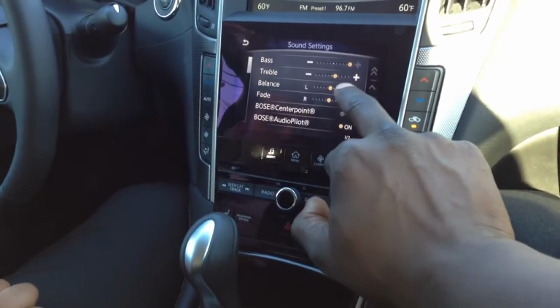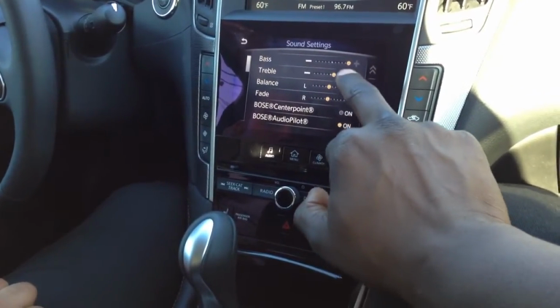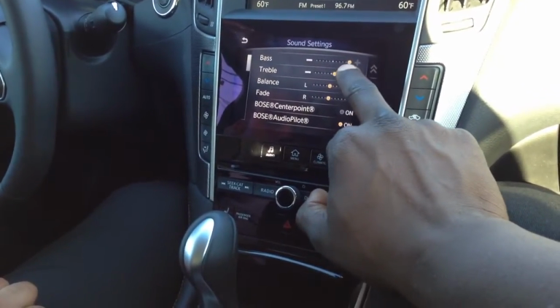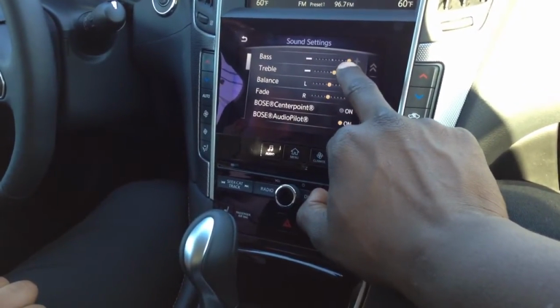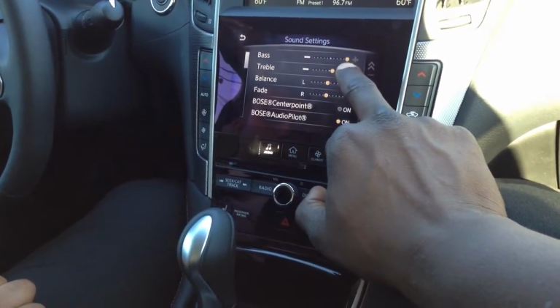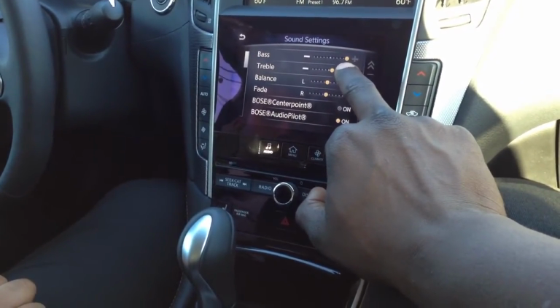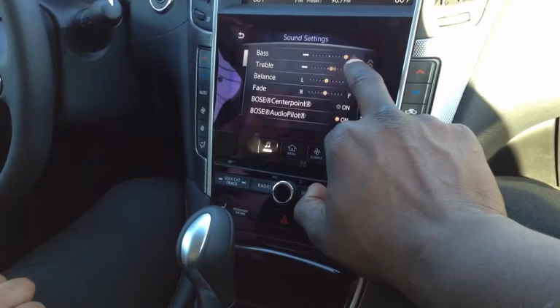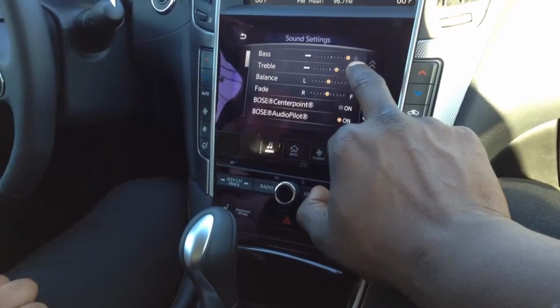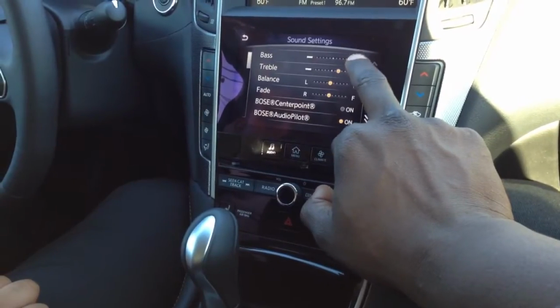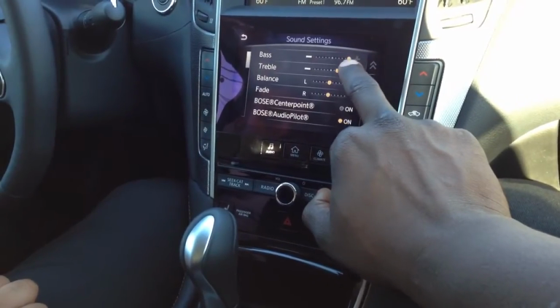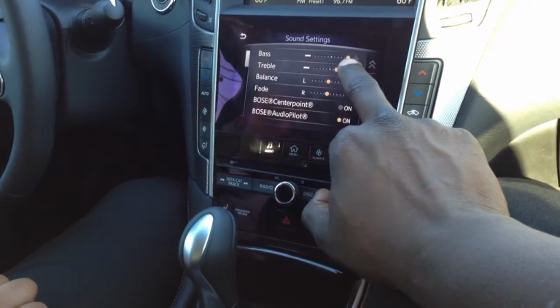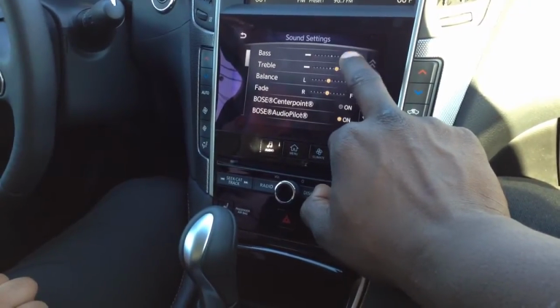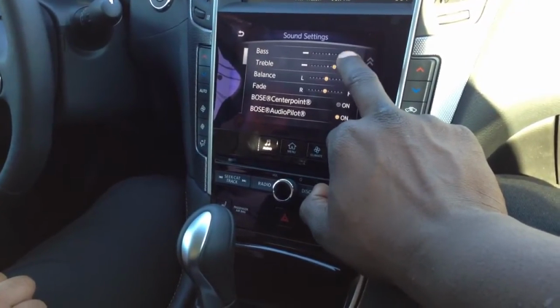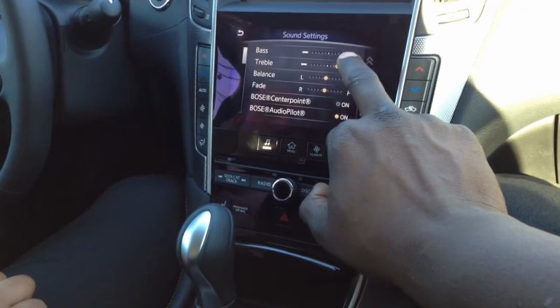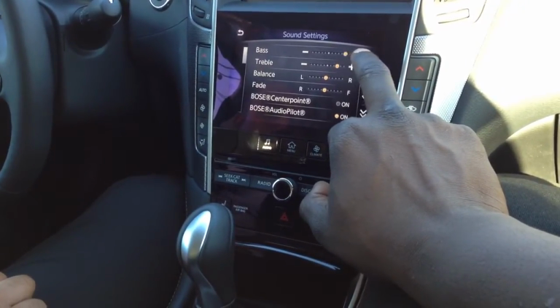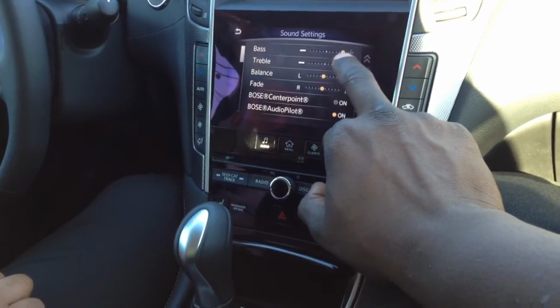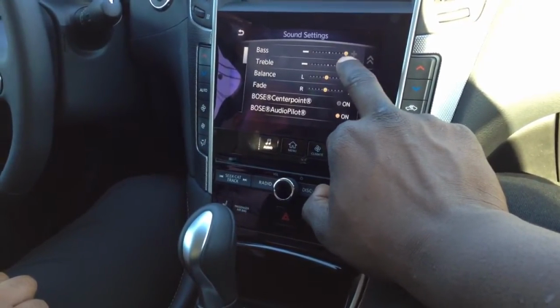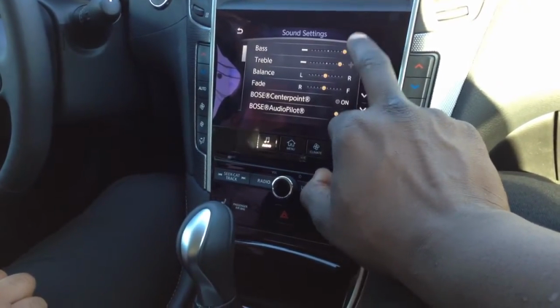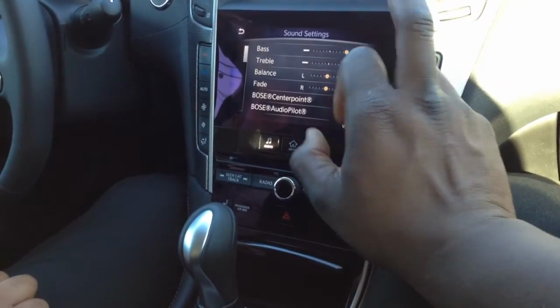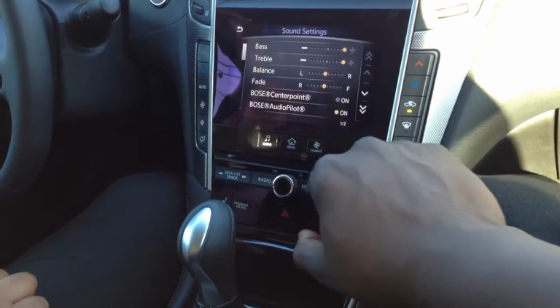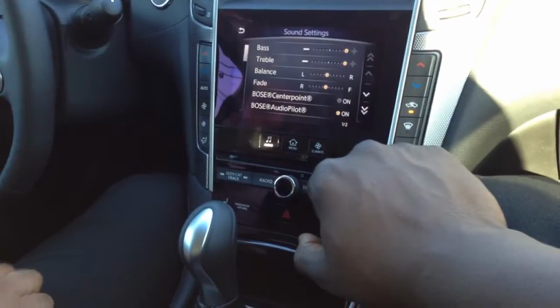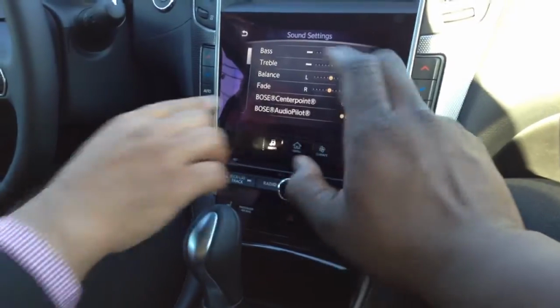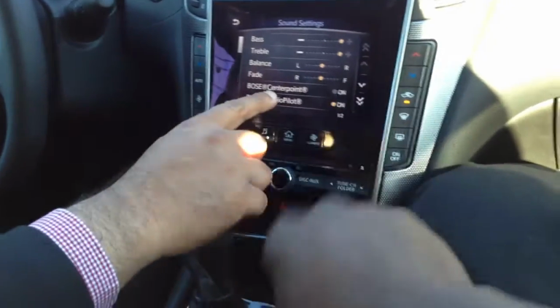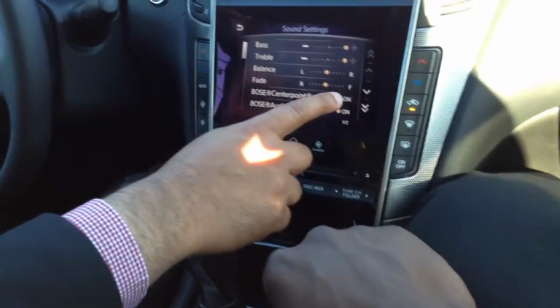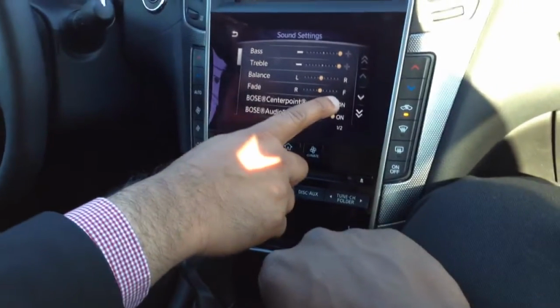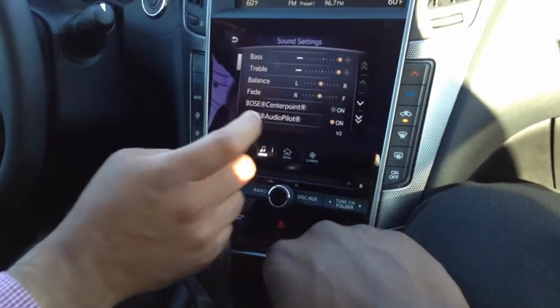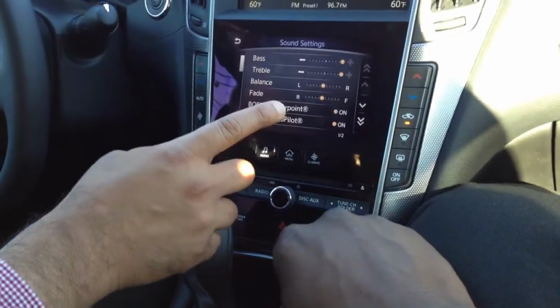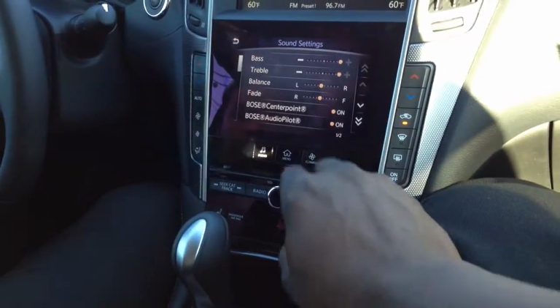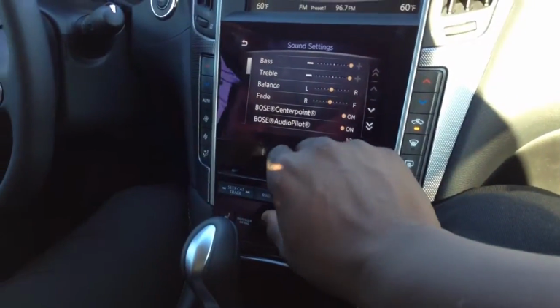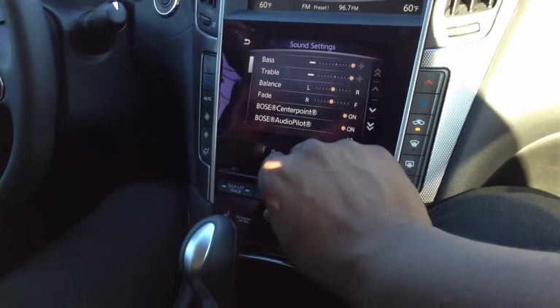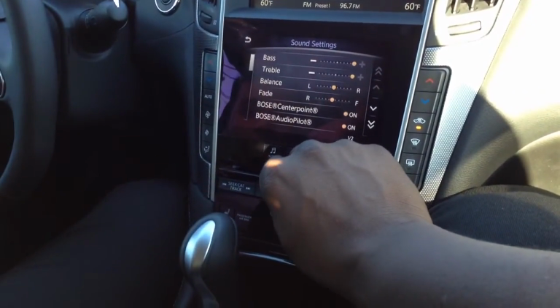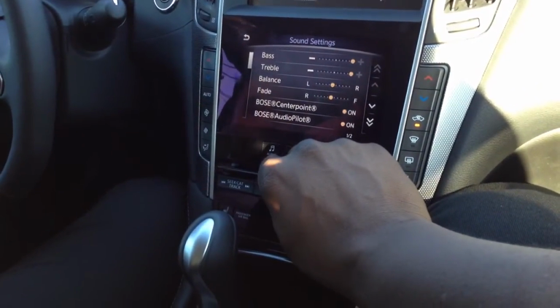The treble goes but there's no mid-range though. You've got the Bose center point, which is the mid-speaker, and the servo for the back.